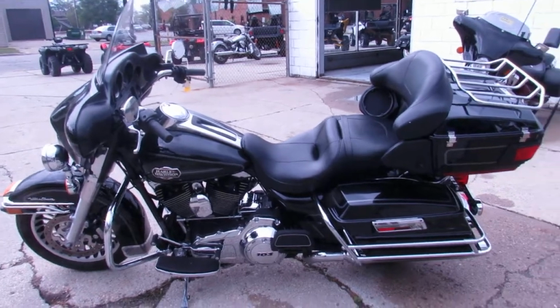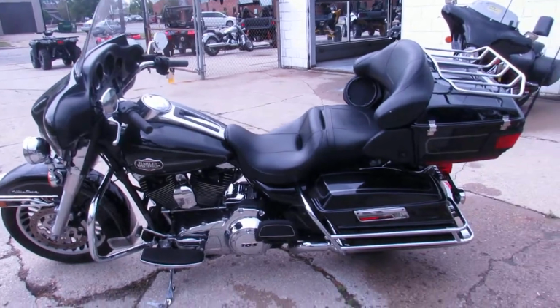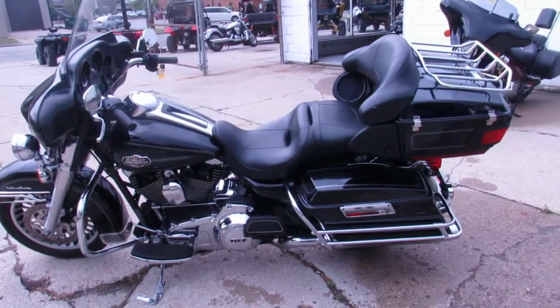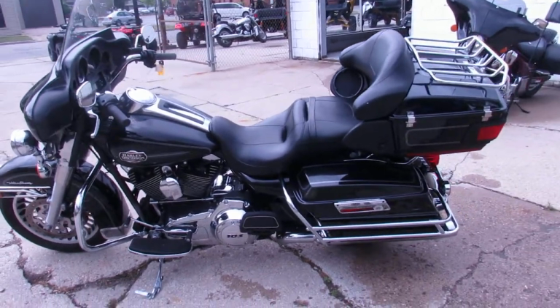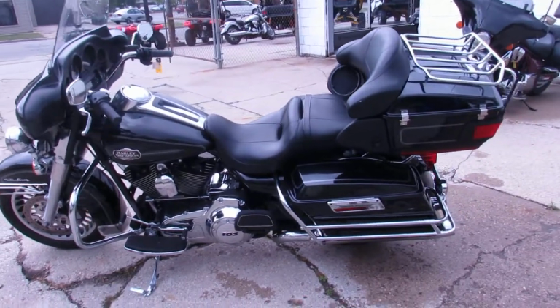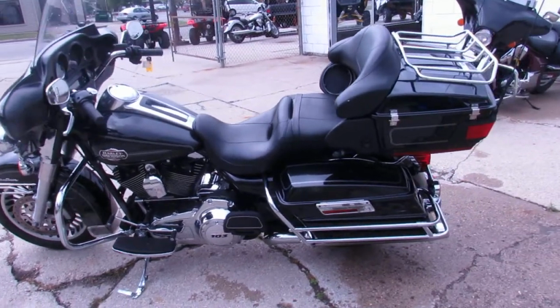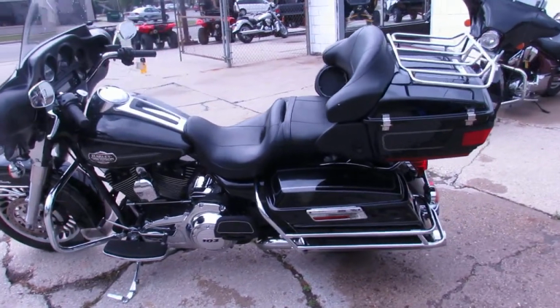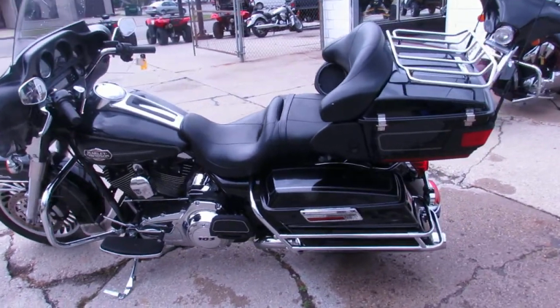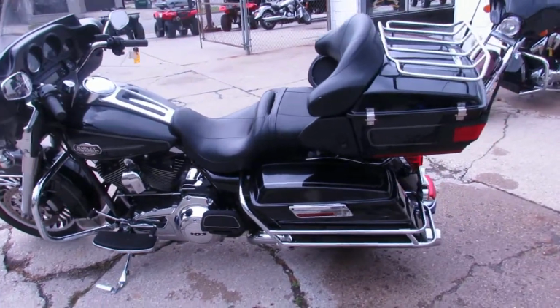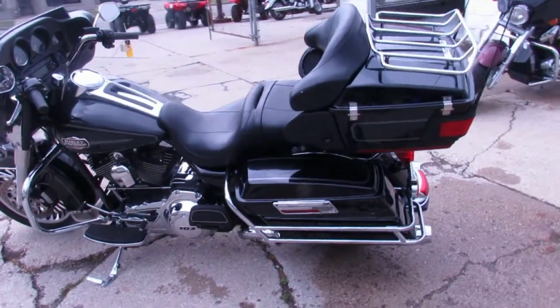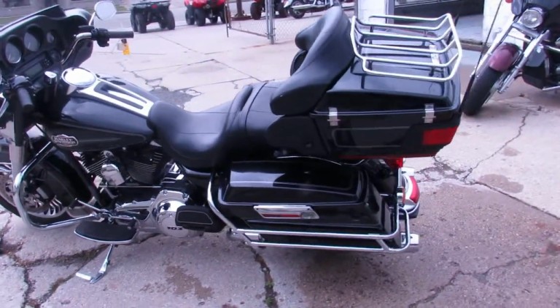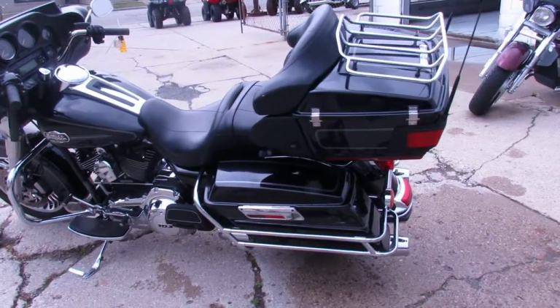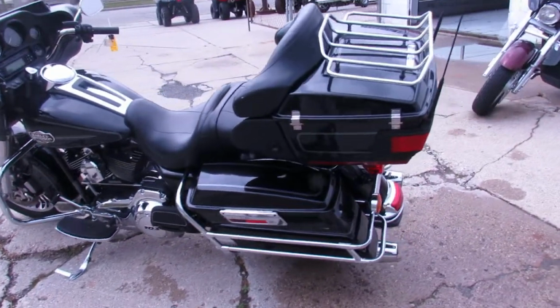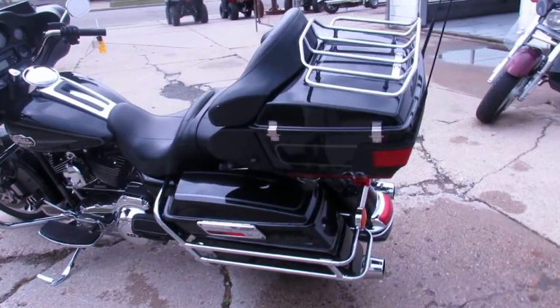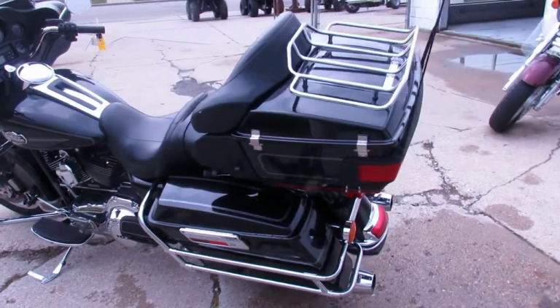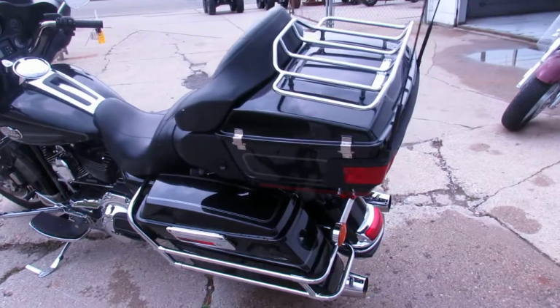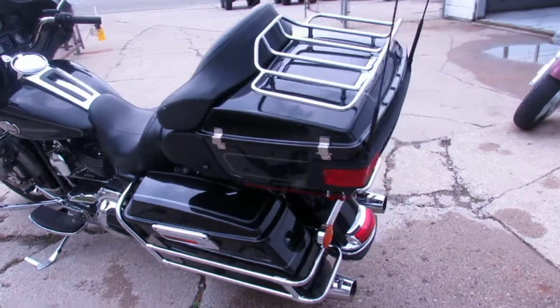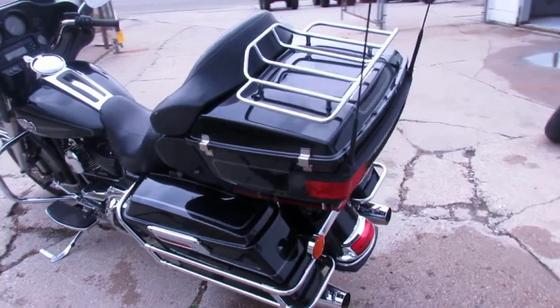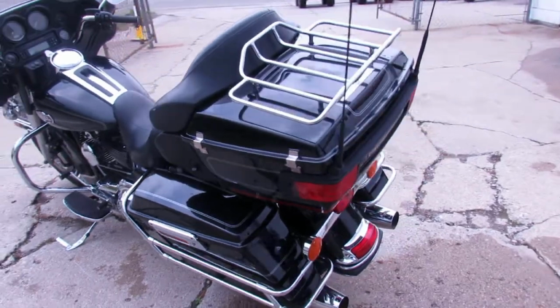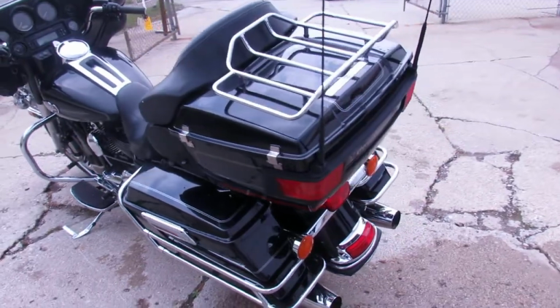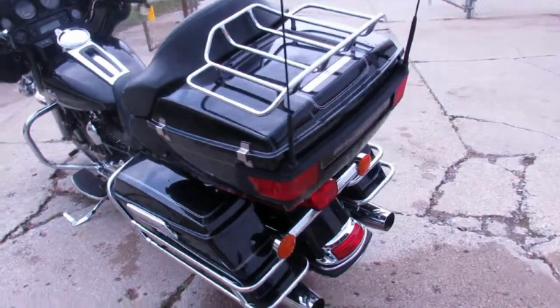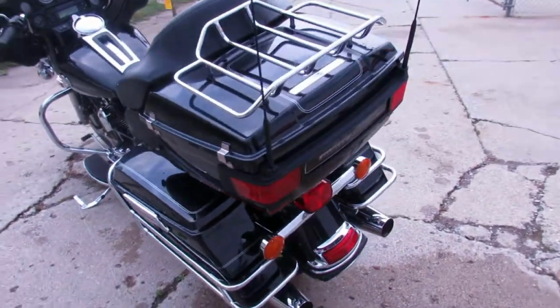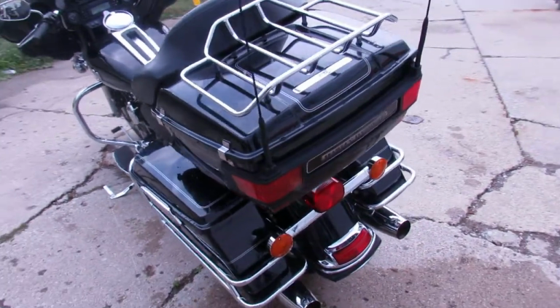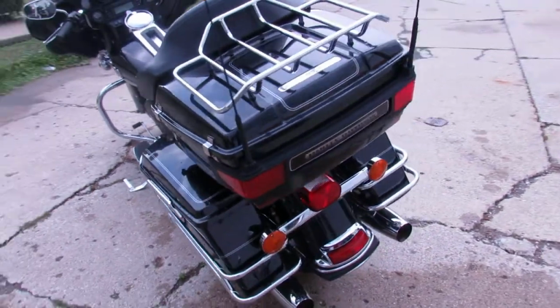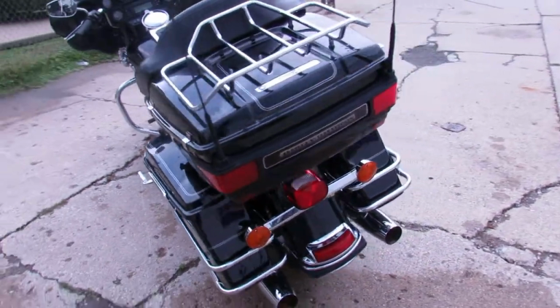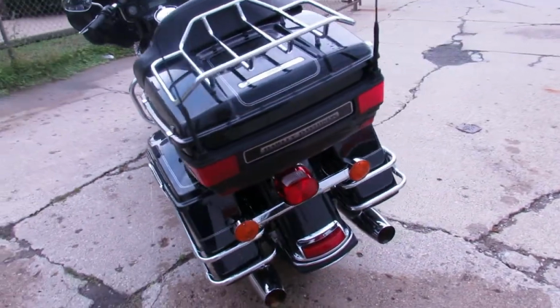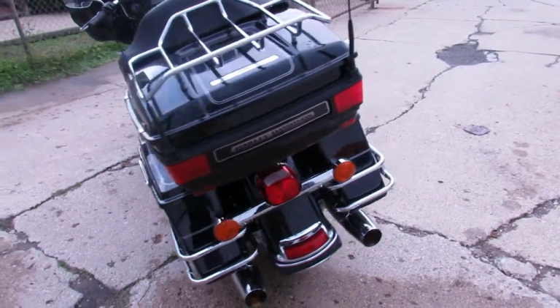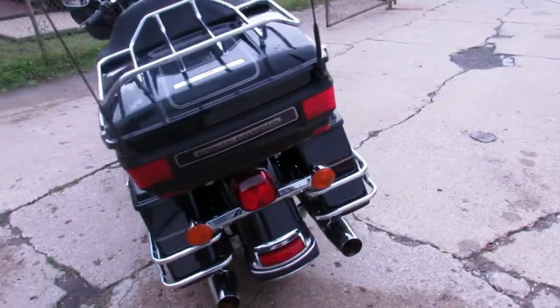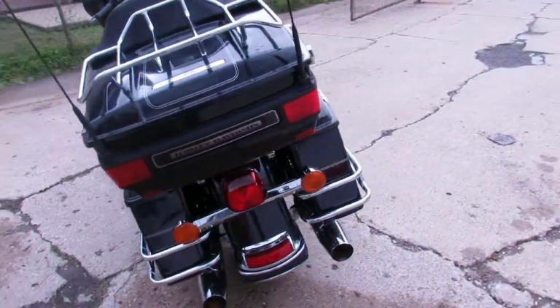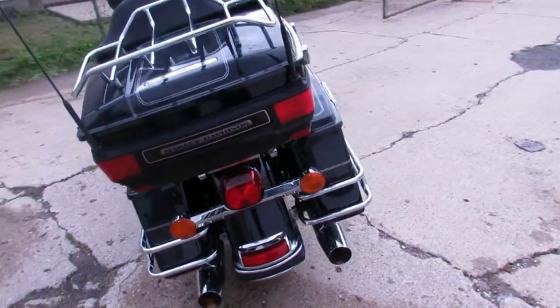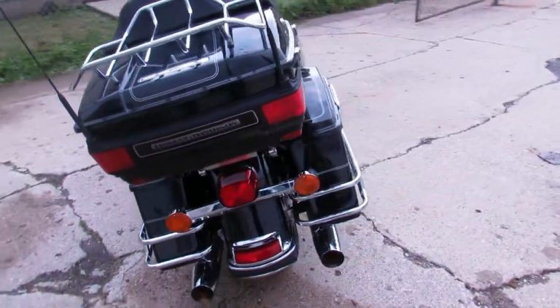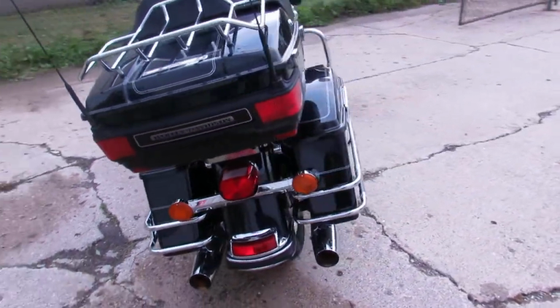Hey guys, it's Approval Power Sports. Got another semi load of bikes and it's getting ready to rain, so we're gonna rip through these videos. This one's a 2013 Harley-Davidson Ultra Classic.